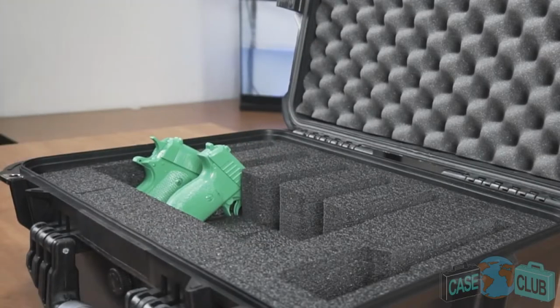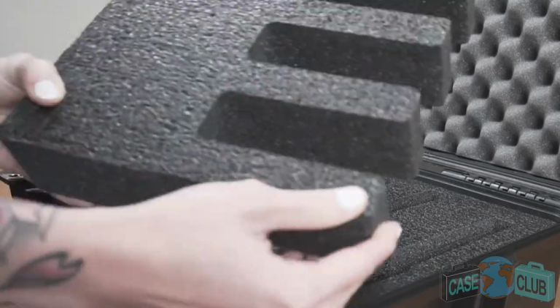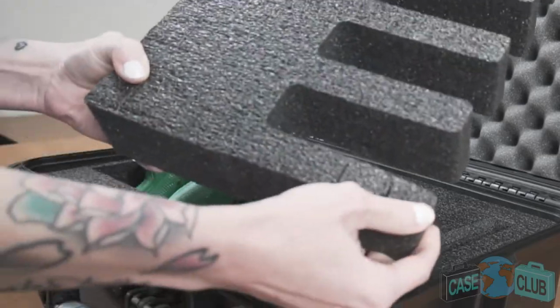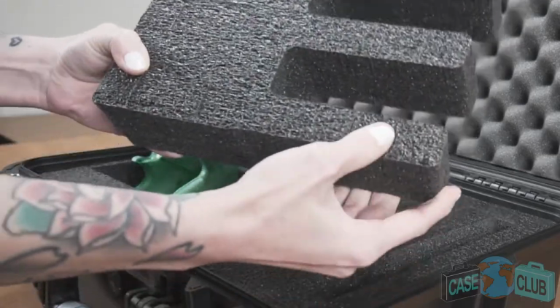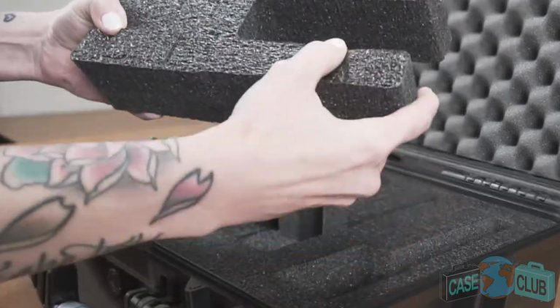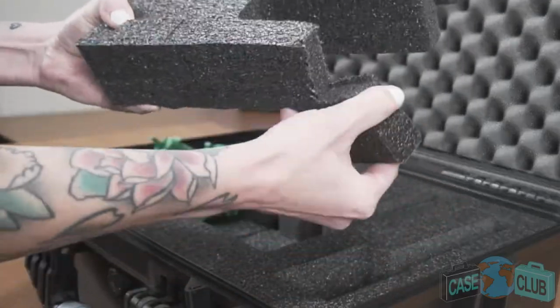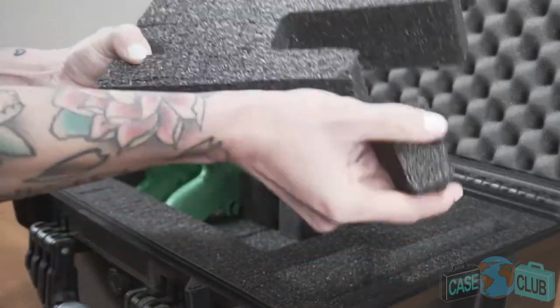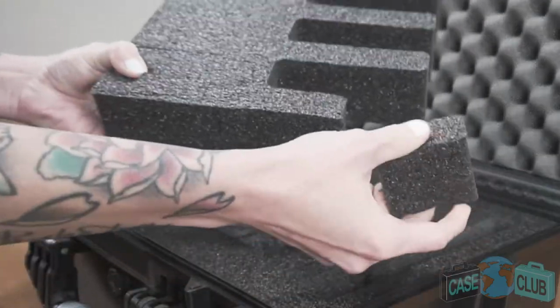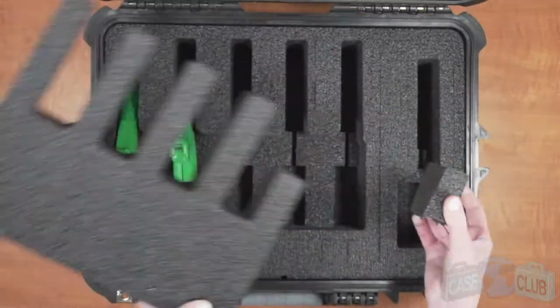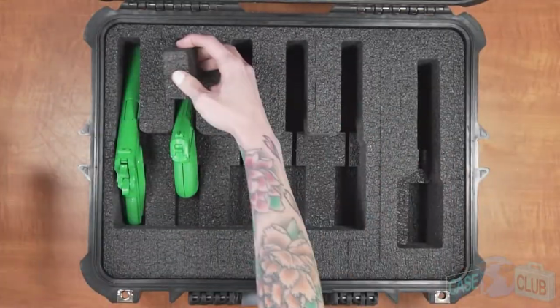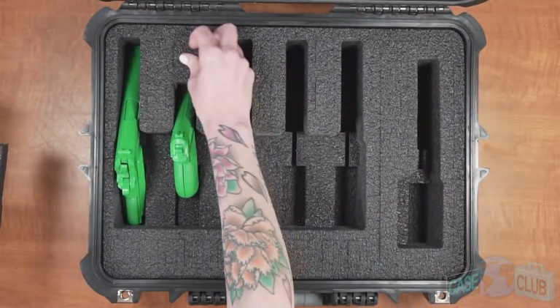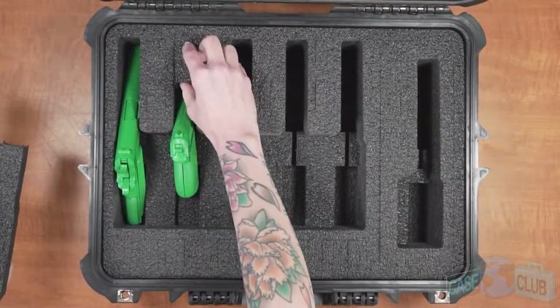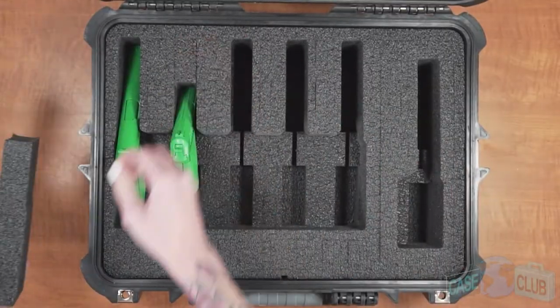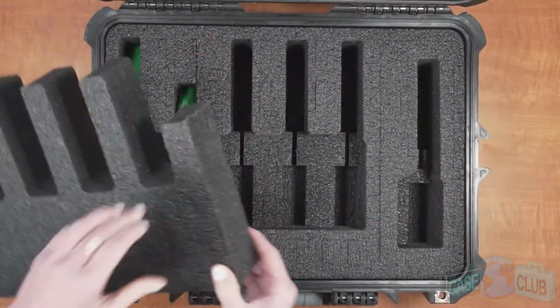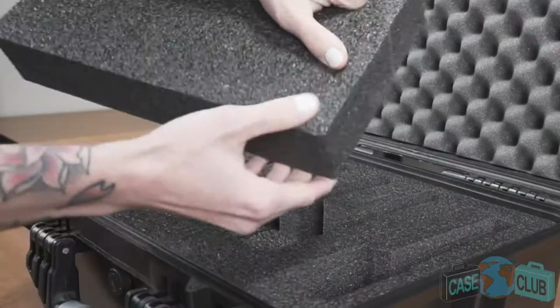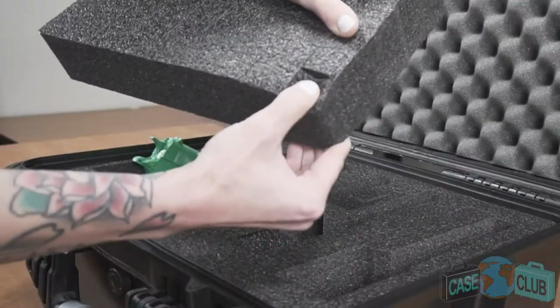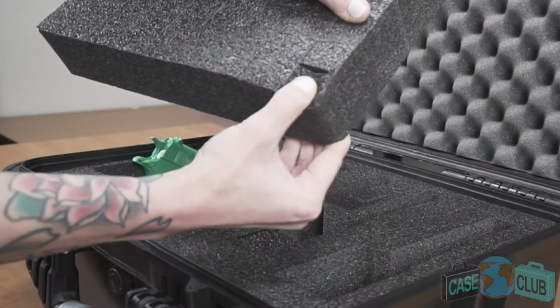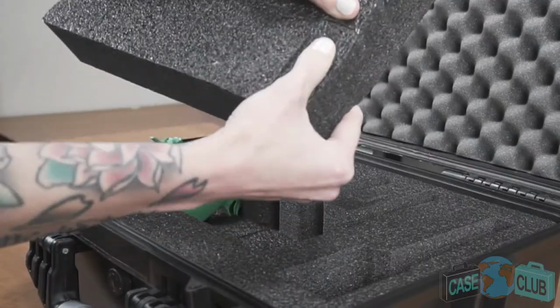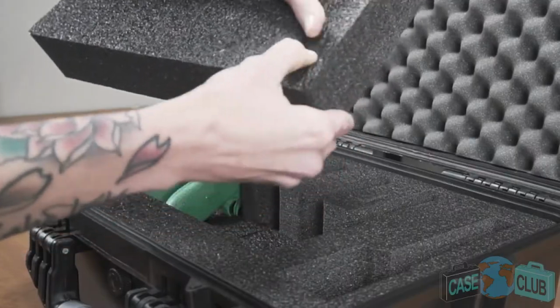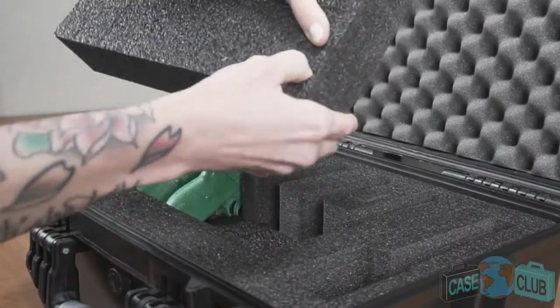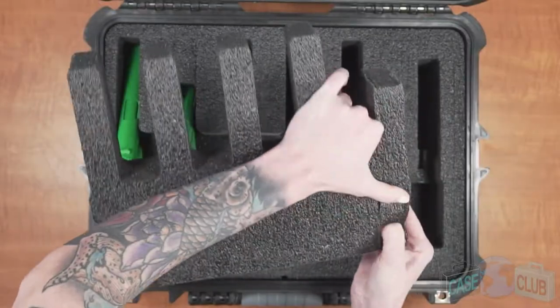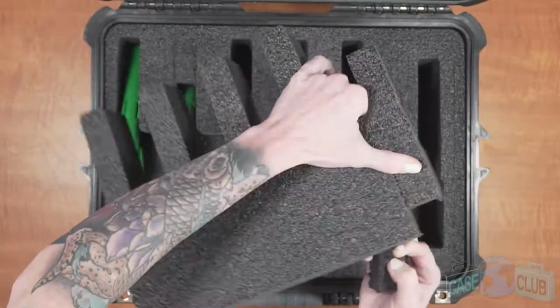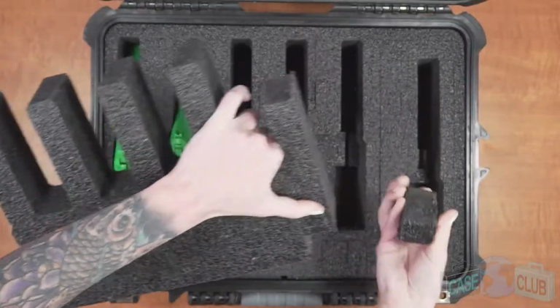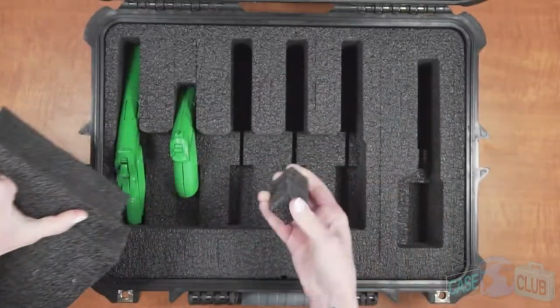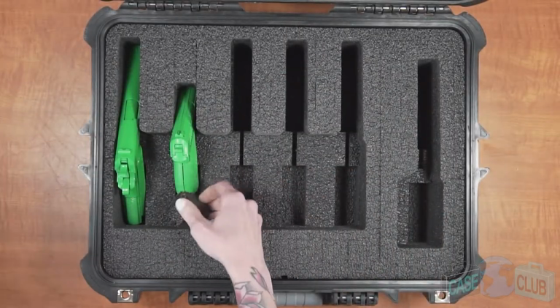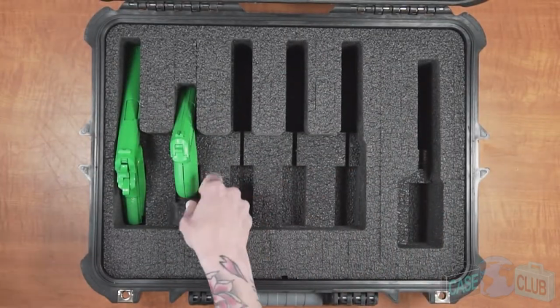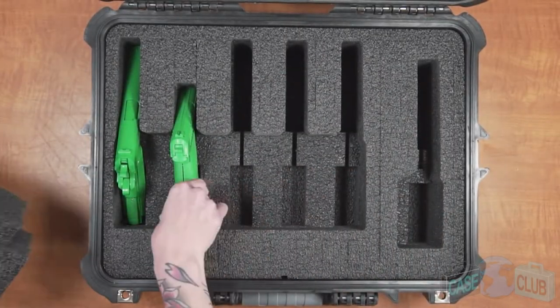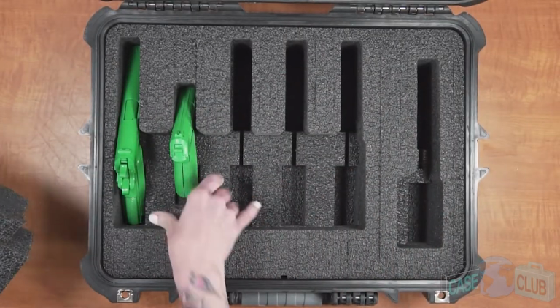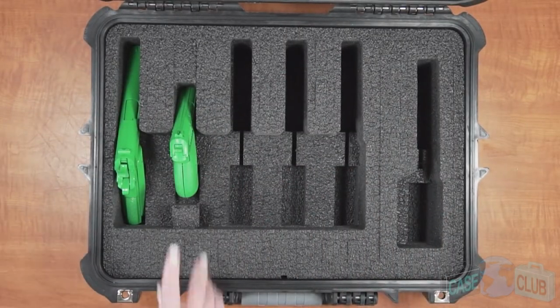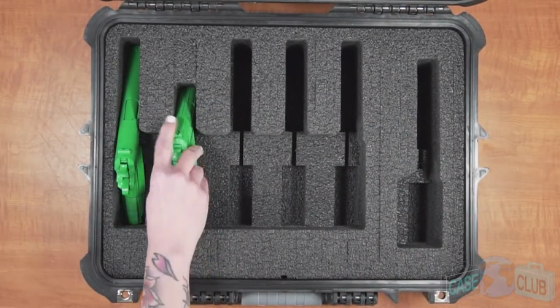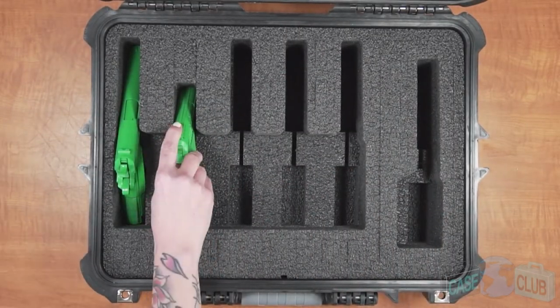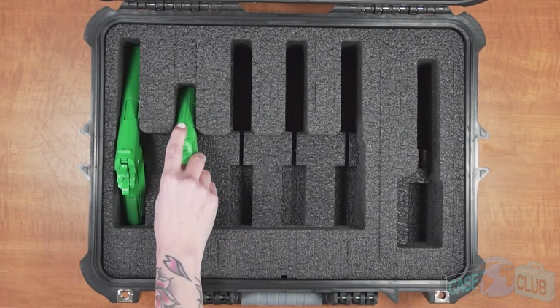Next, use the length adjustment blocks that were built into the larger foam plug to ensure the gun cannot shift forward or backward. Please note we've included a variety of pre-cut block sizes so your customization should be quick and easy.